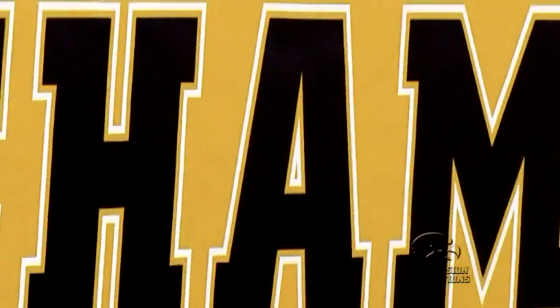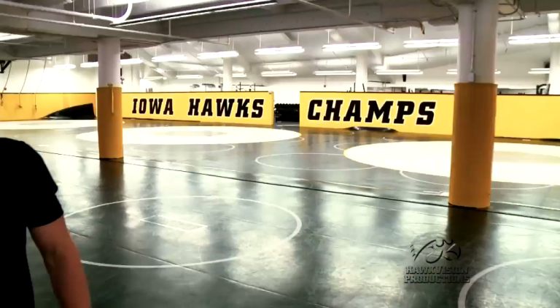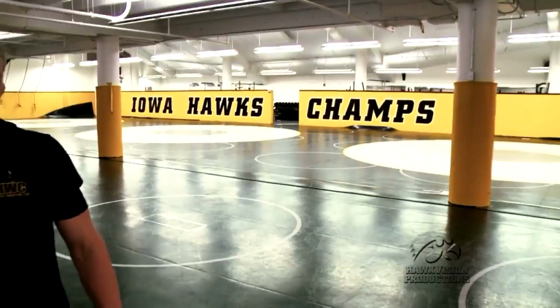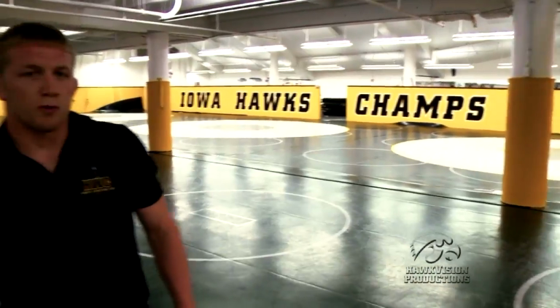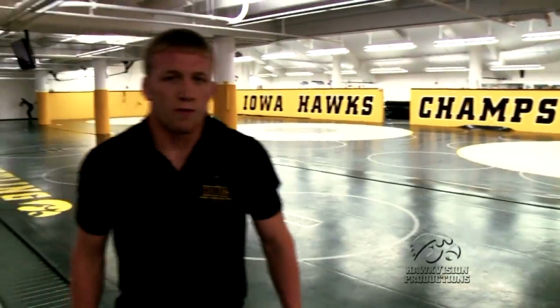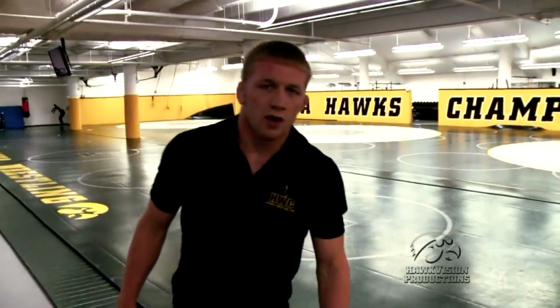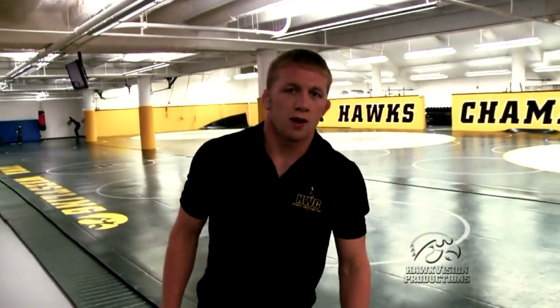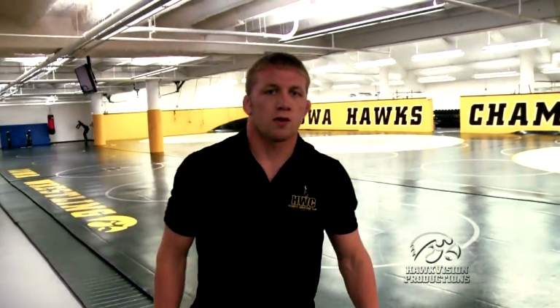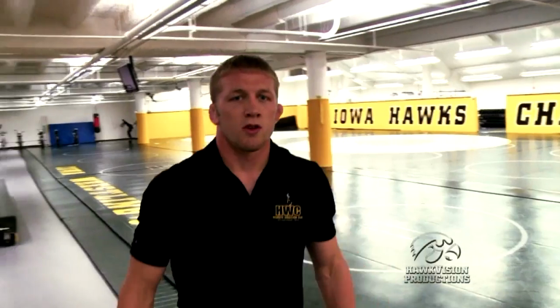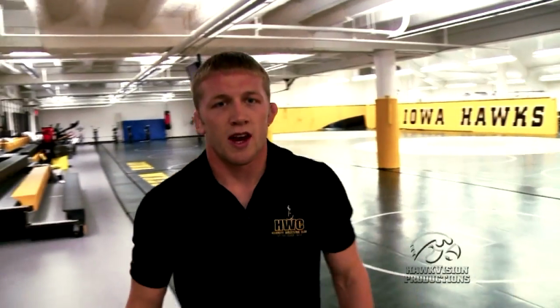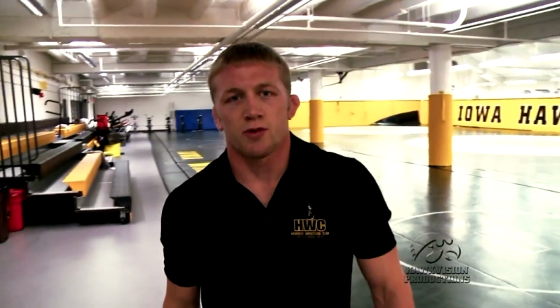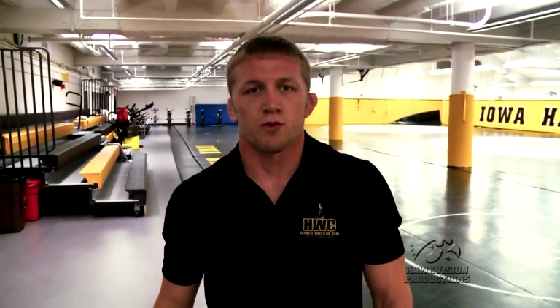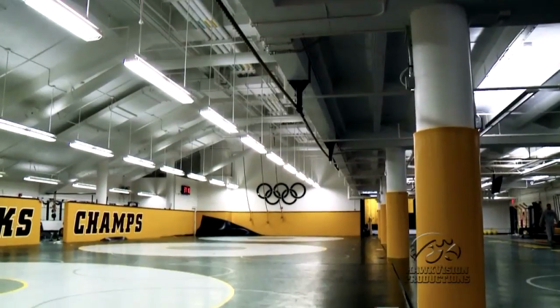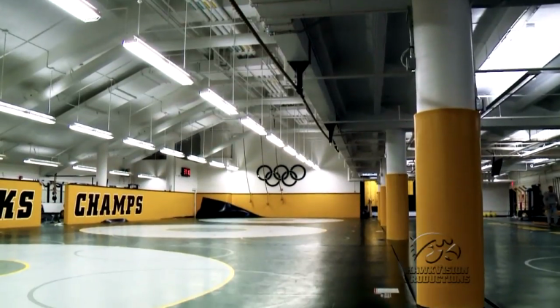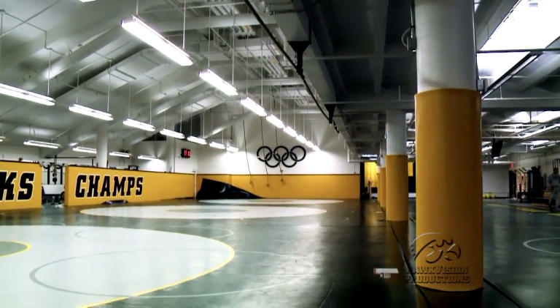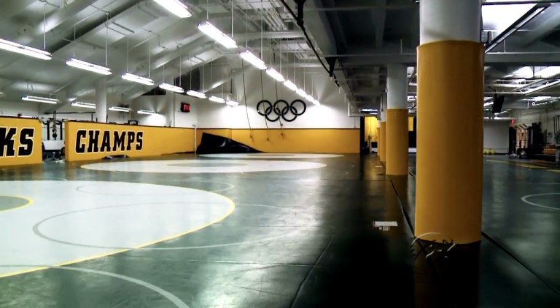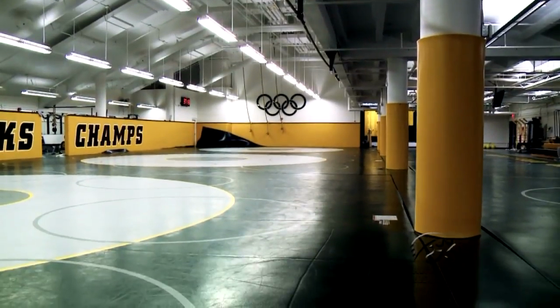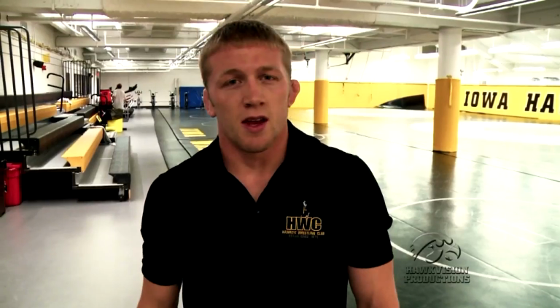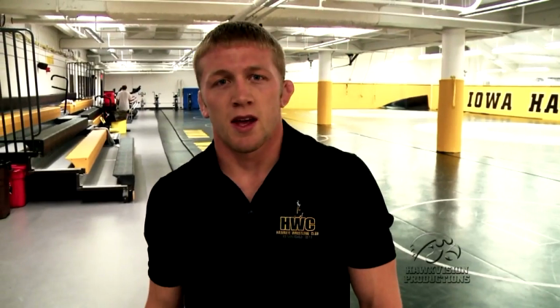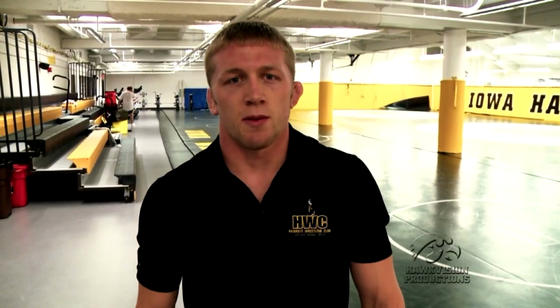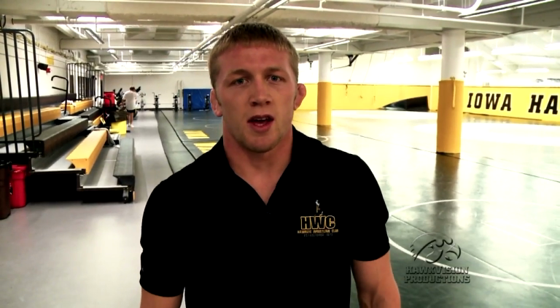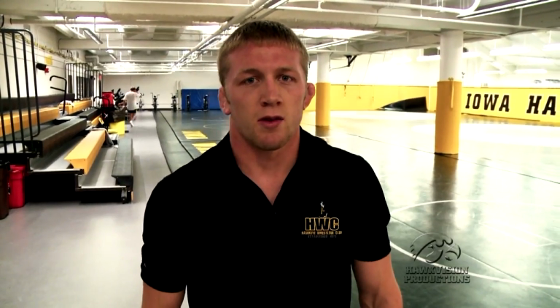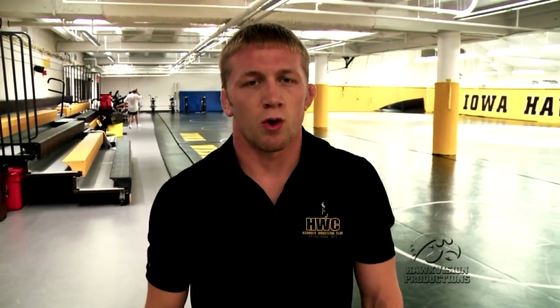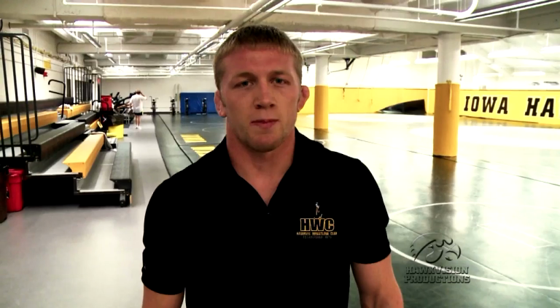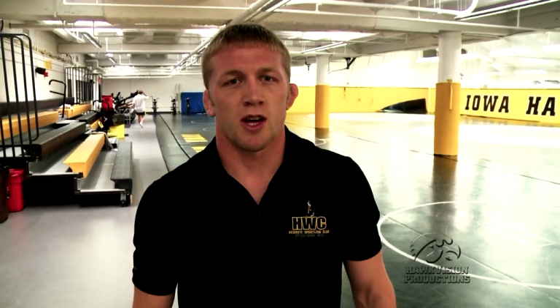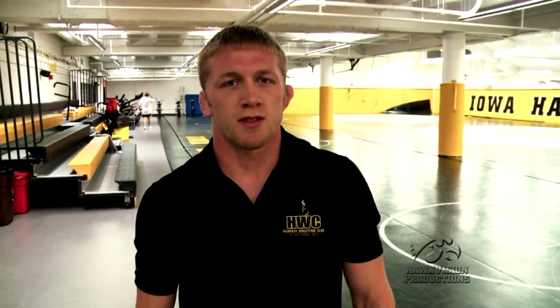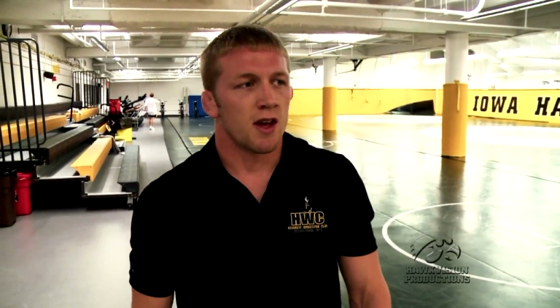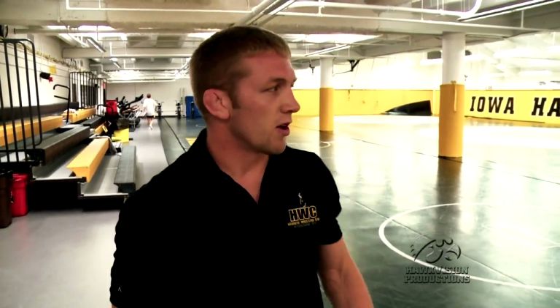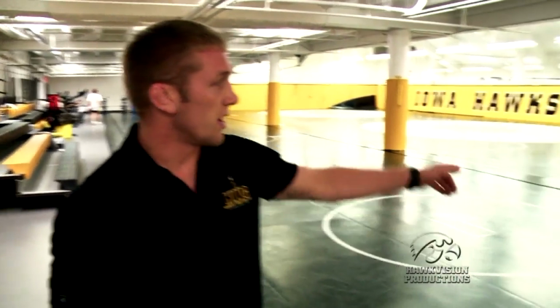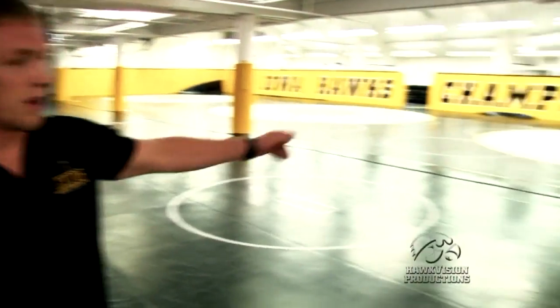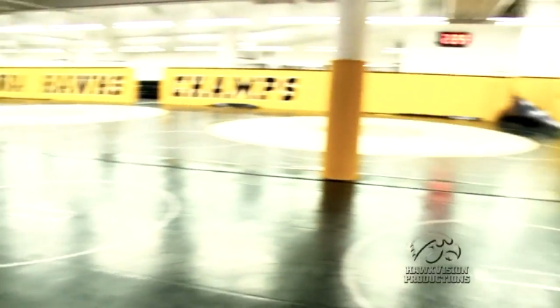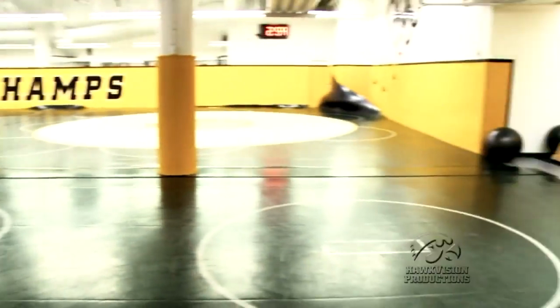This is the wrestling room at Carver-Hawkeye Arena. There's a lot of history in this room. Many Big Ten, NCAA, World and Olympic champions have cut their teeth right in this room right here.